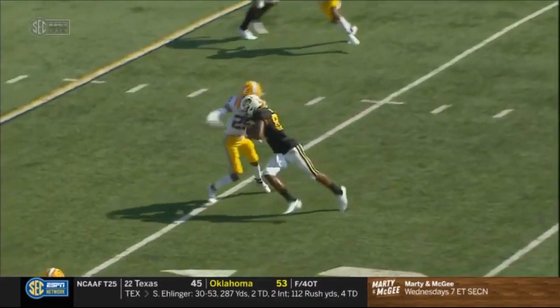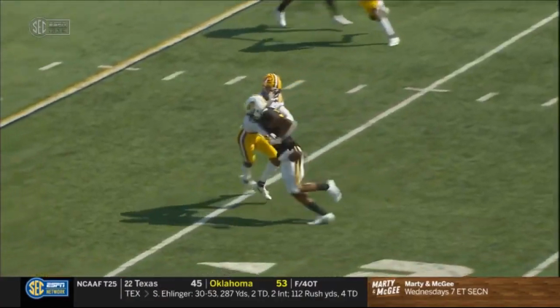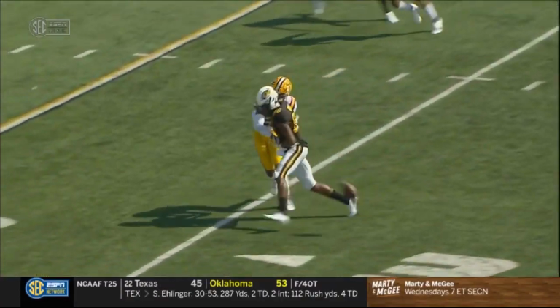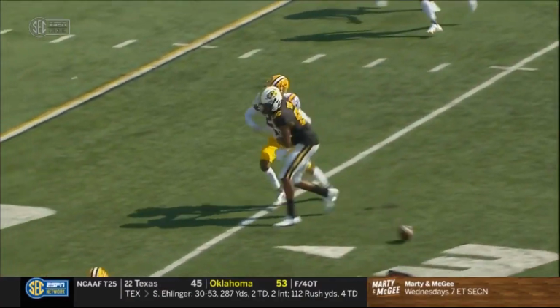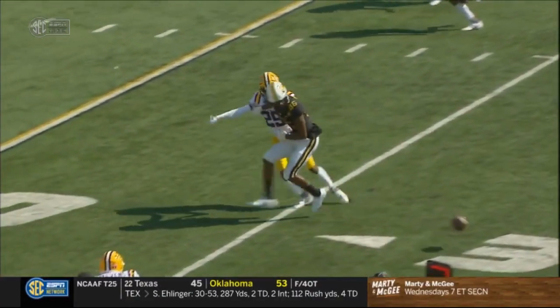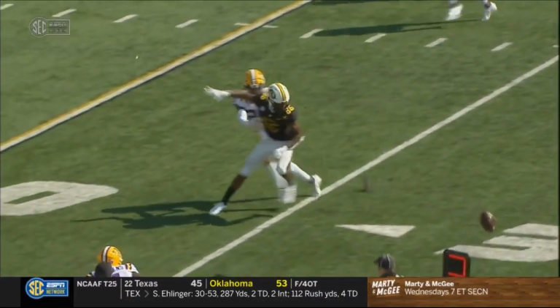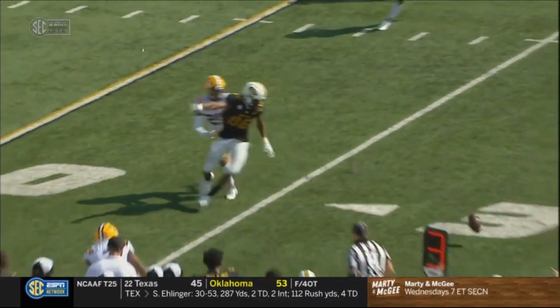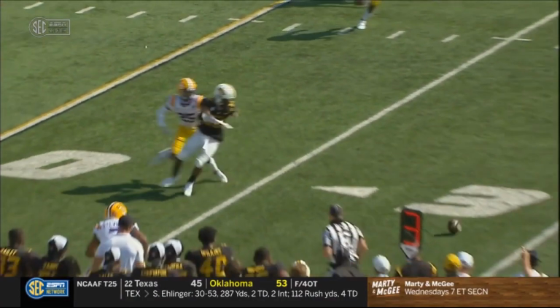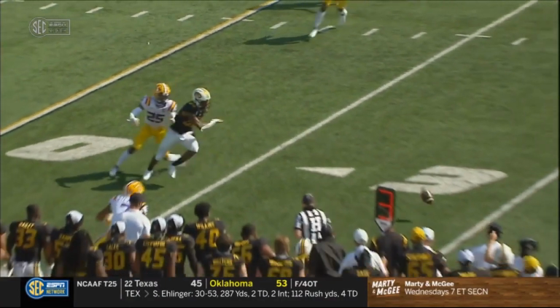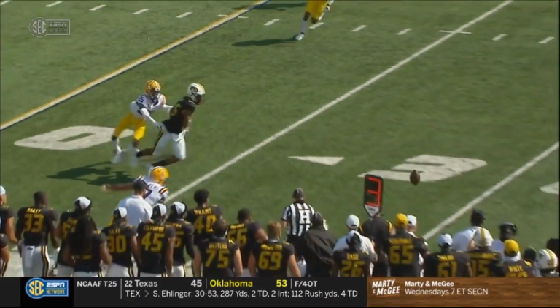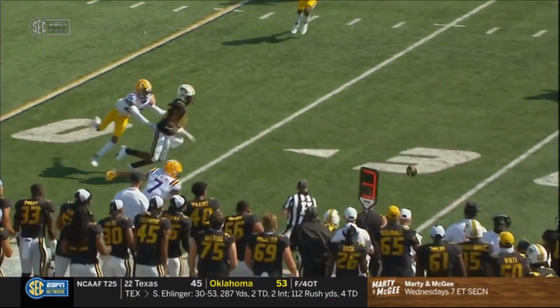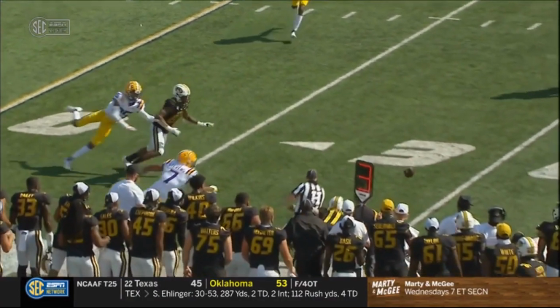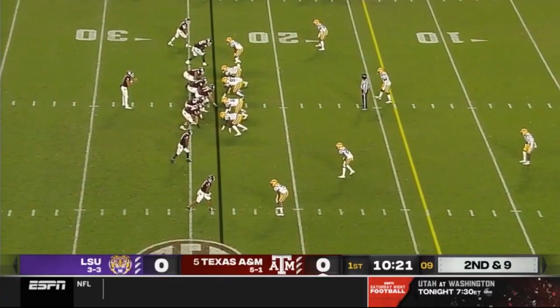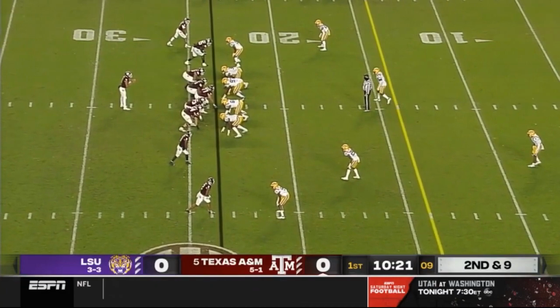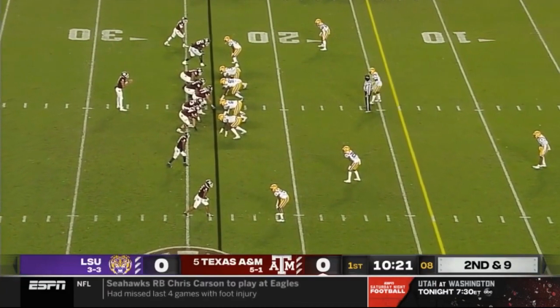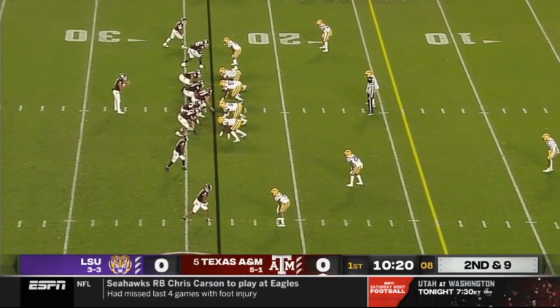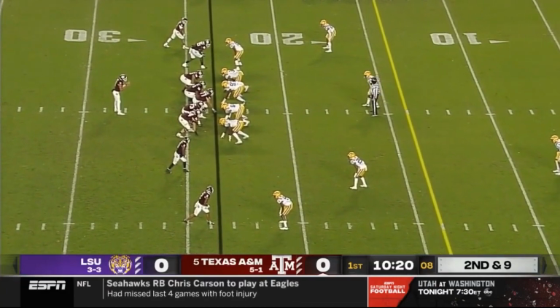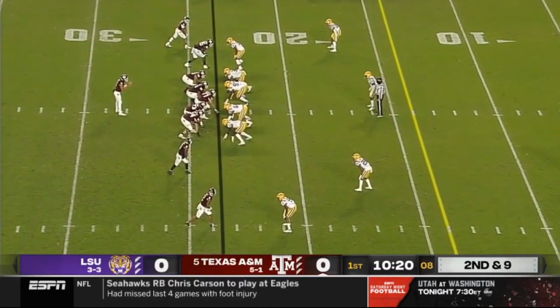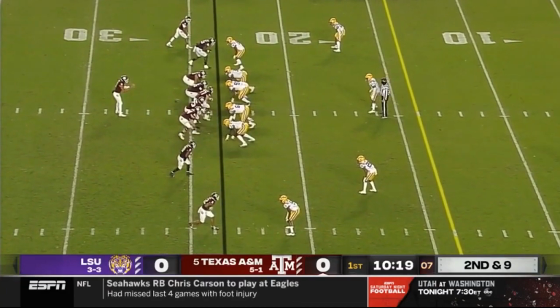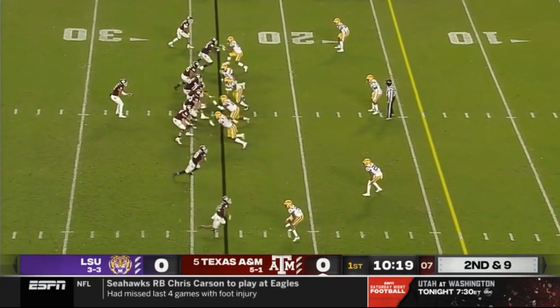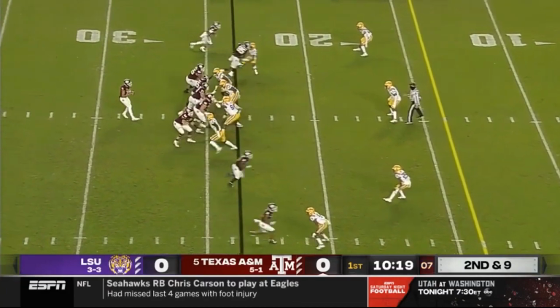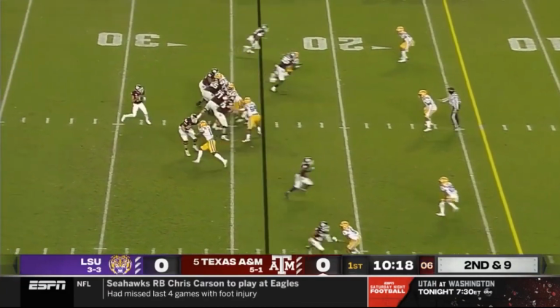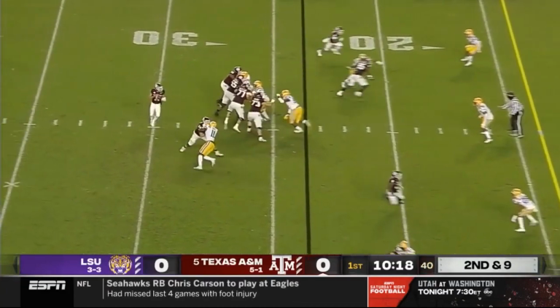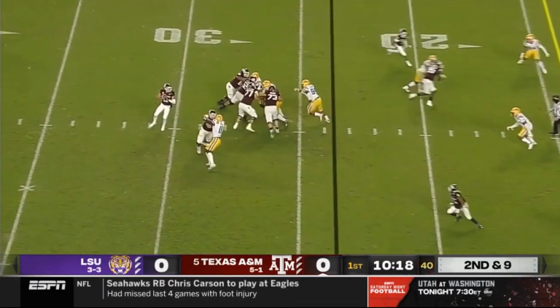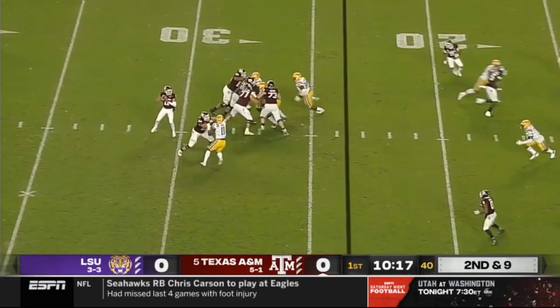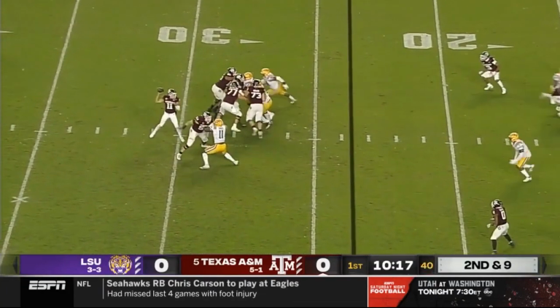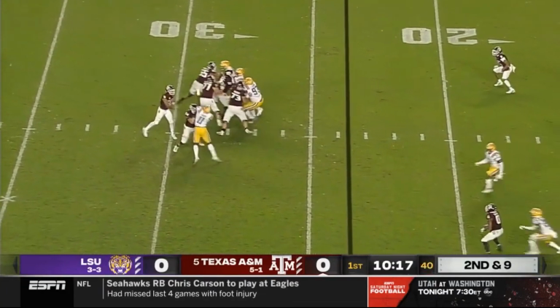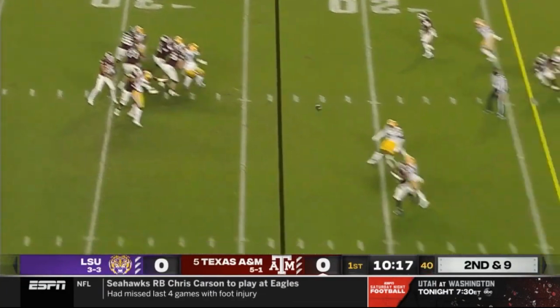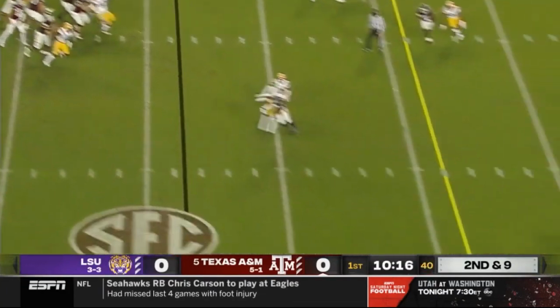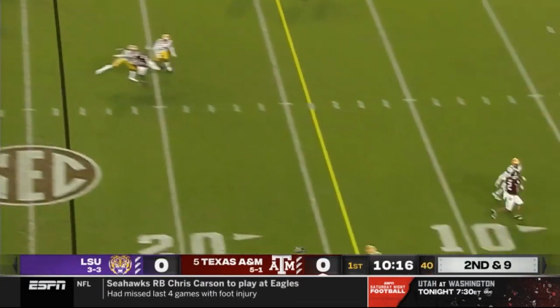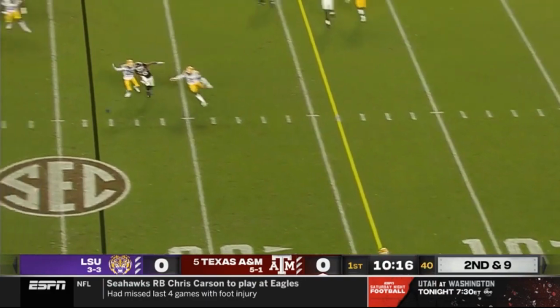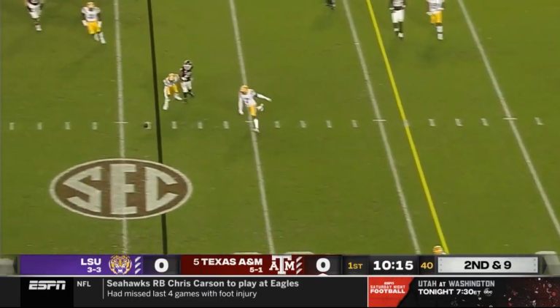Oh, that was tremendous. LSU plays Alabama next week, and so you want to make sure that you come out and show everybody you are convincingly one of those four best teams.